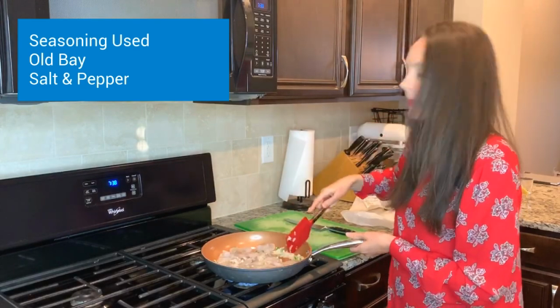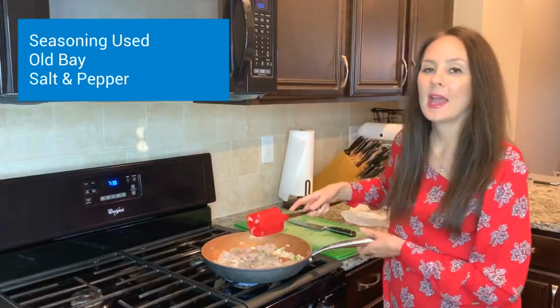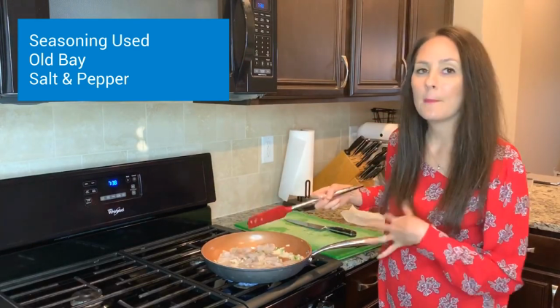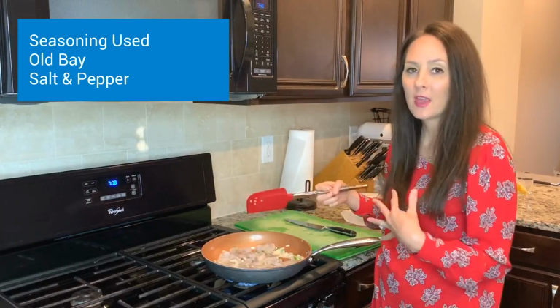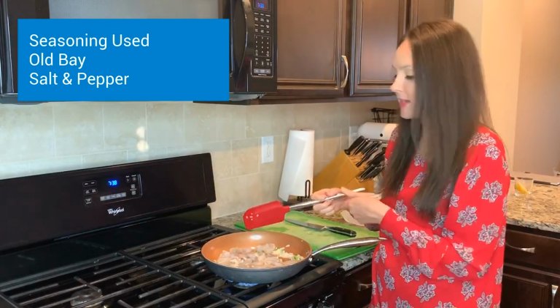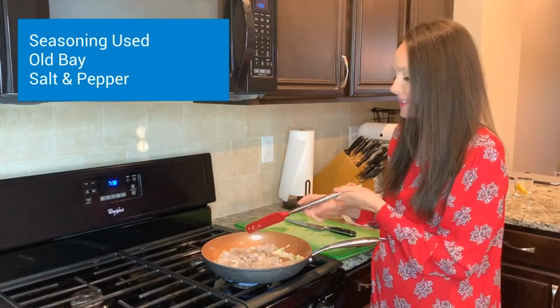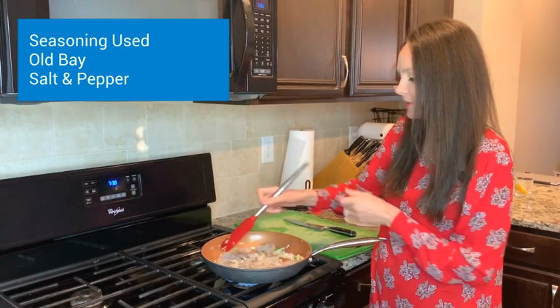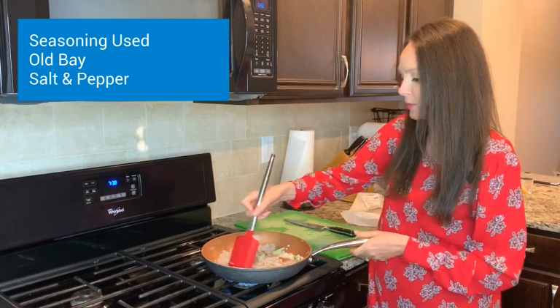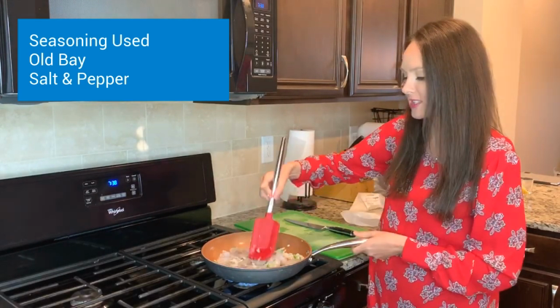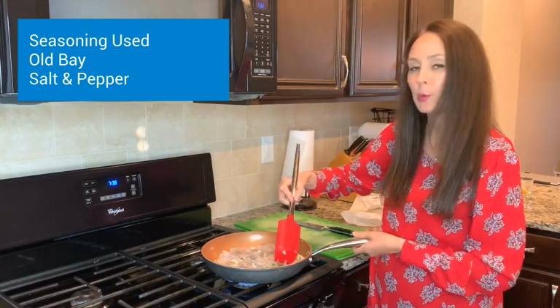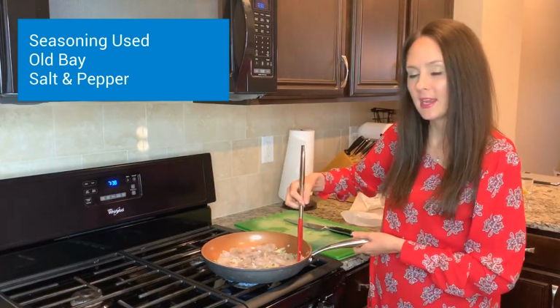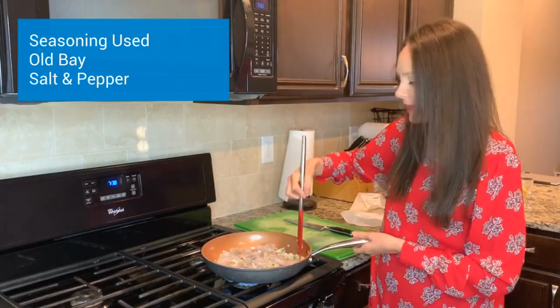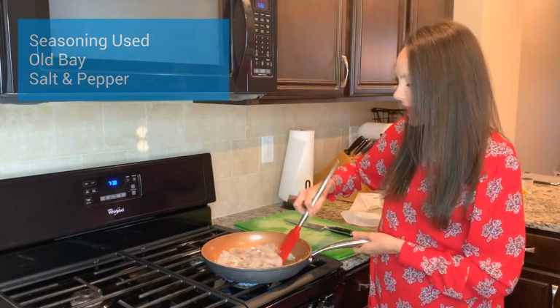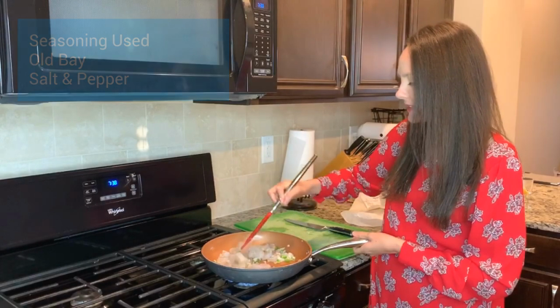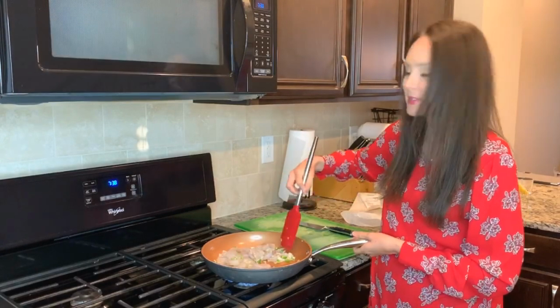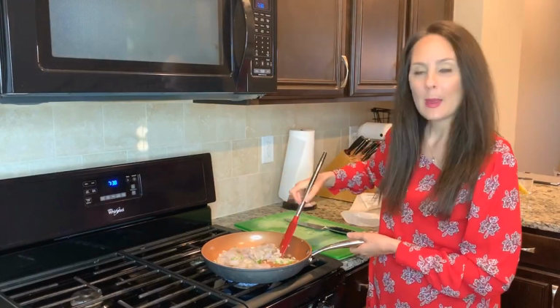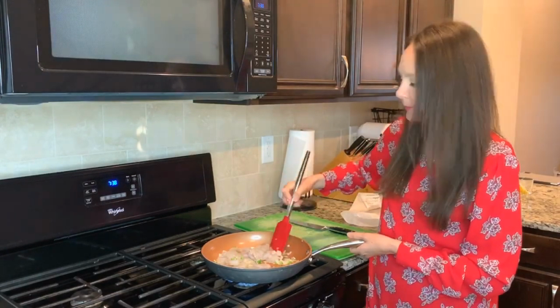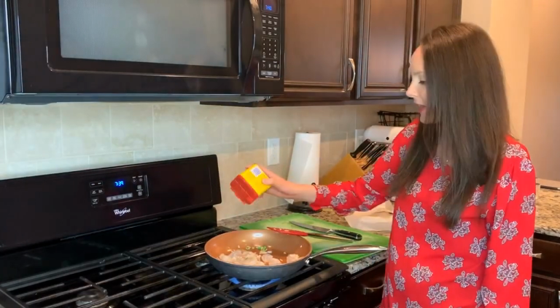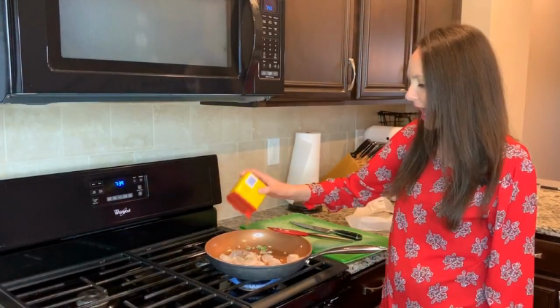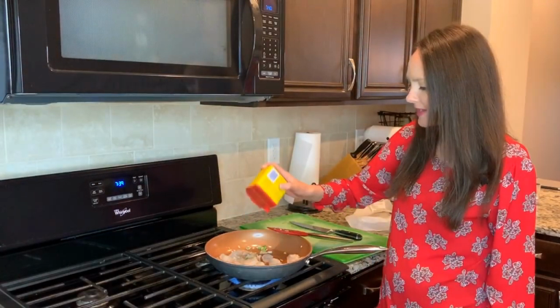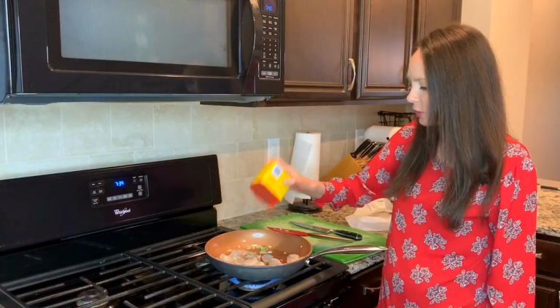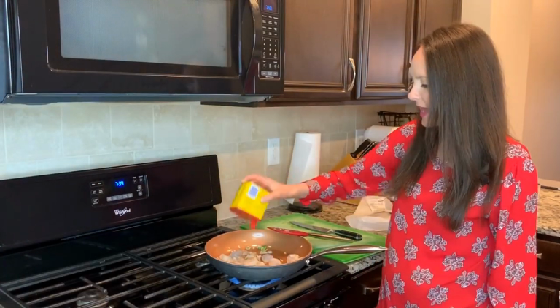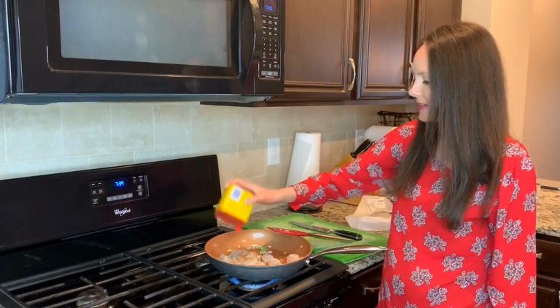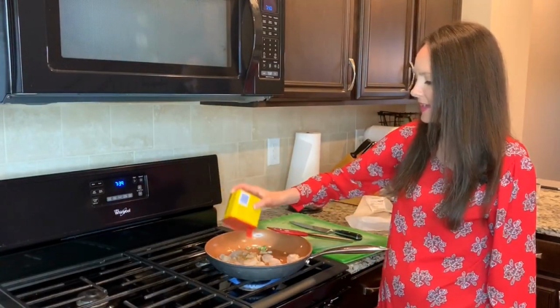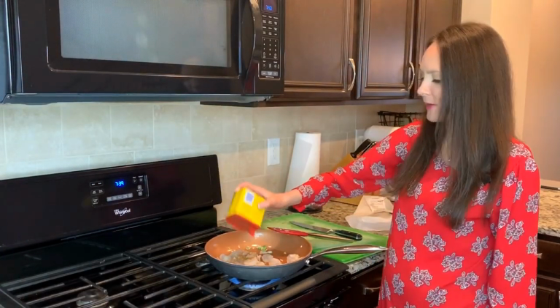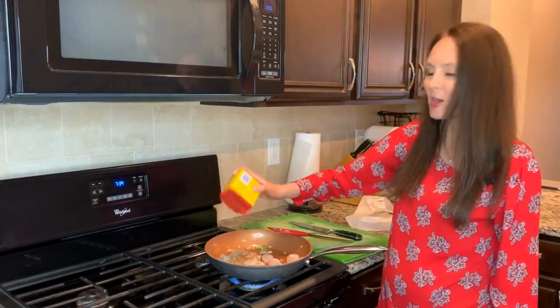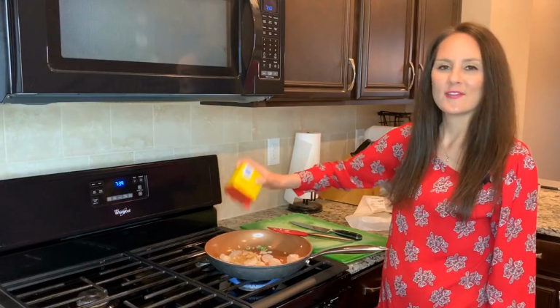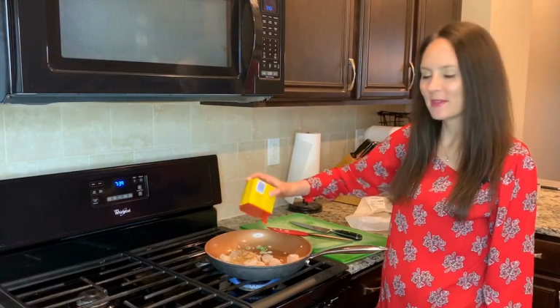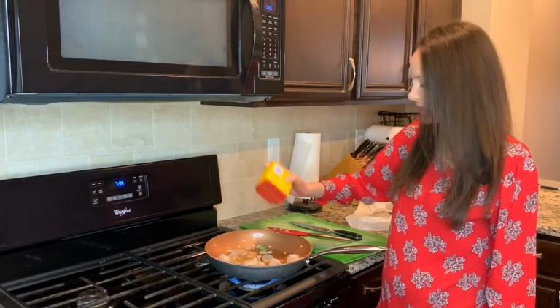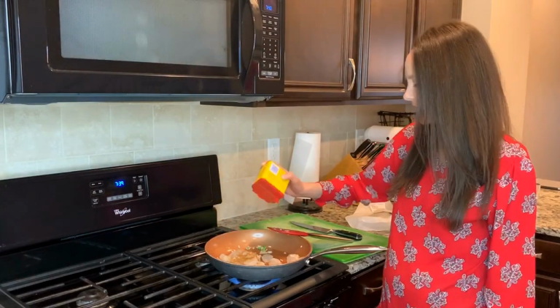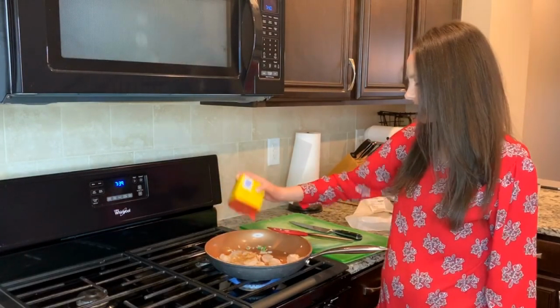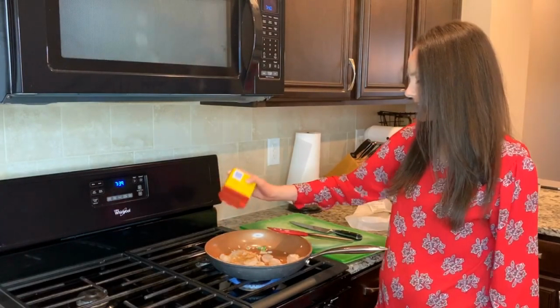I'm going to add my favorite seasoning for shrimp, which is some Obe and some salt and pepper. I'm adding in my Obe. I wonder if Carl's having fun with his grandfather in San Francisco.